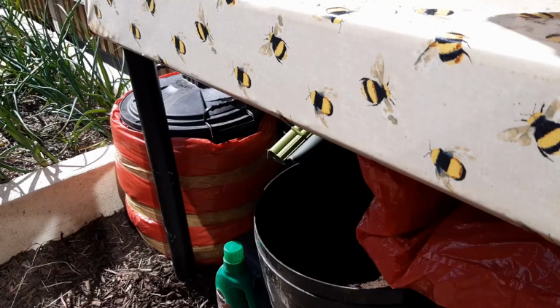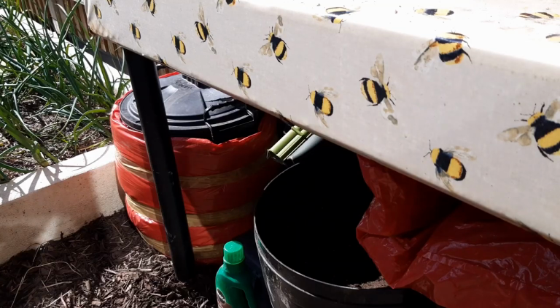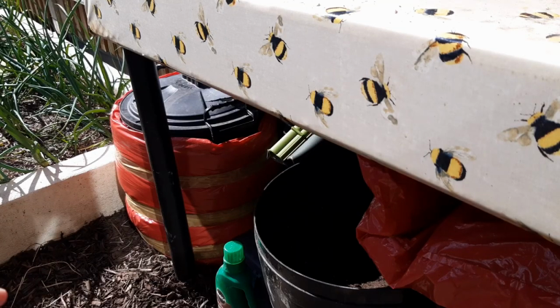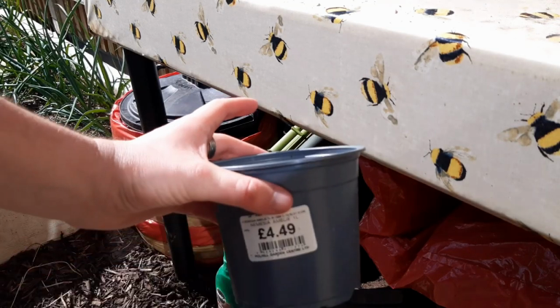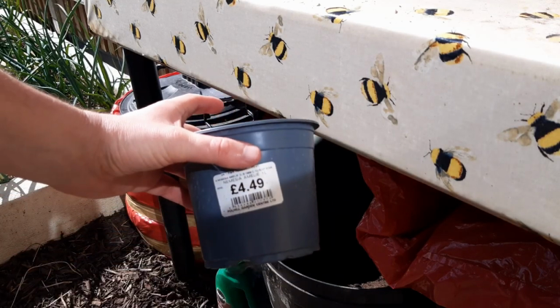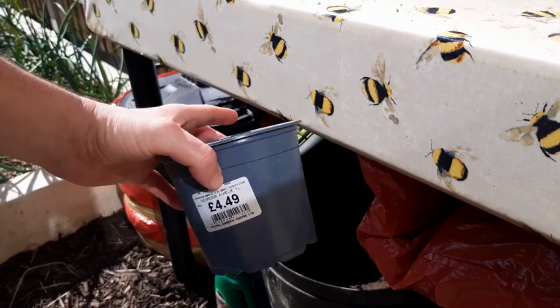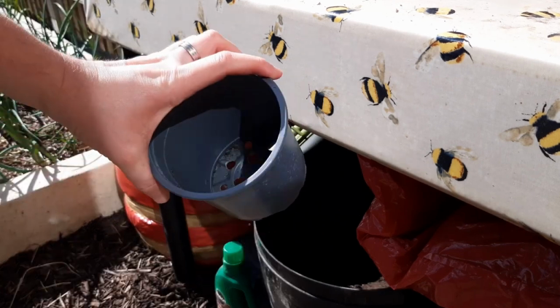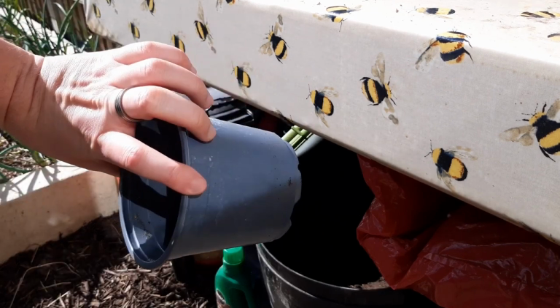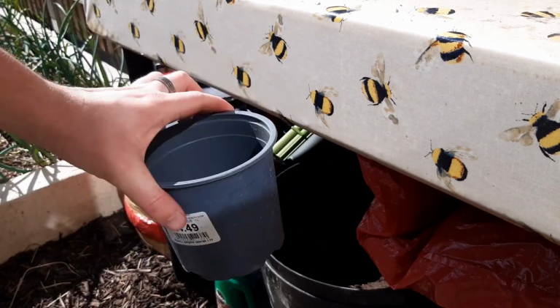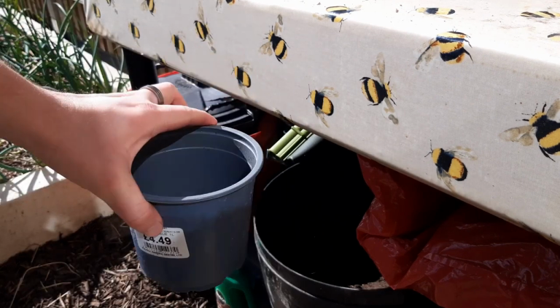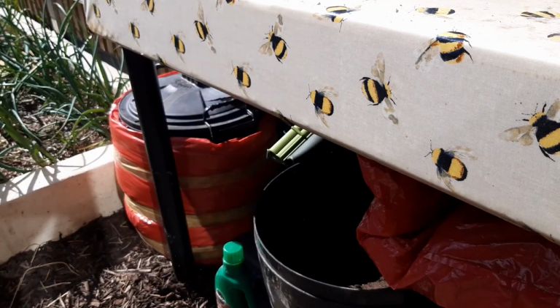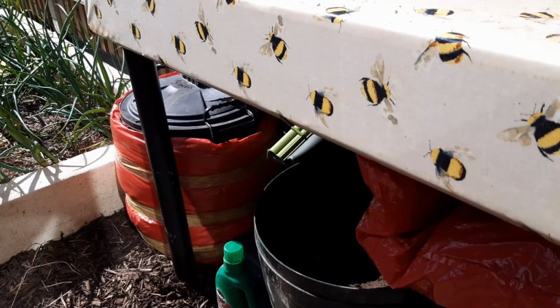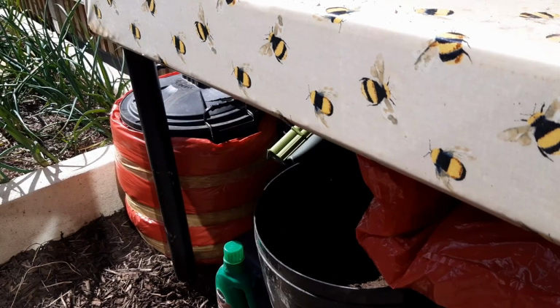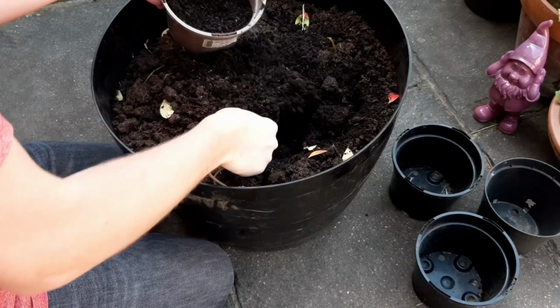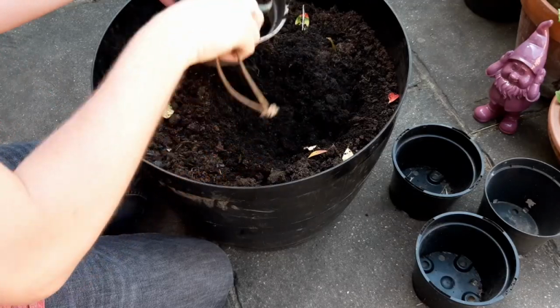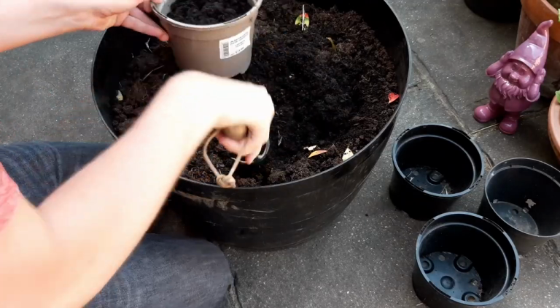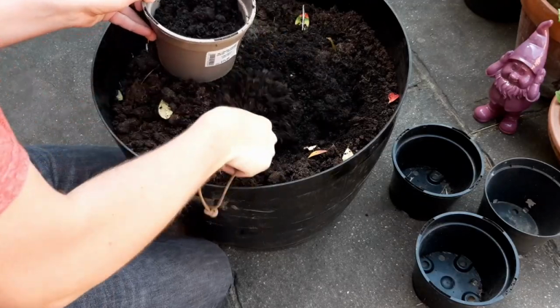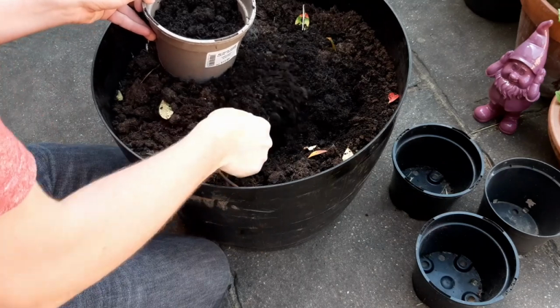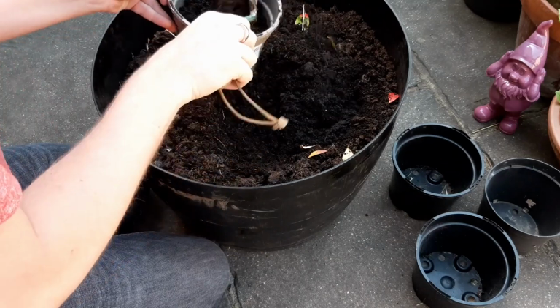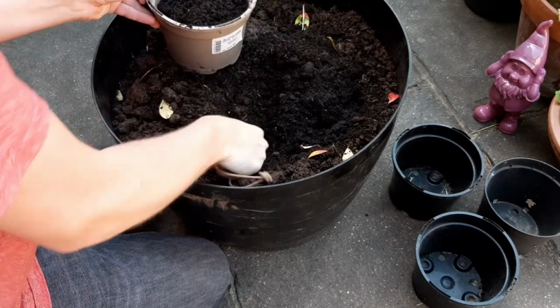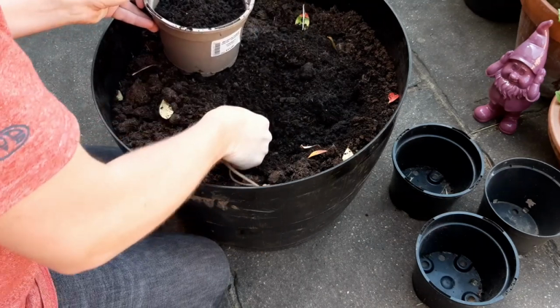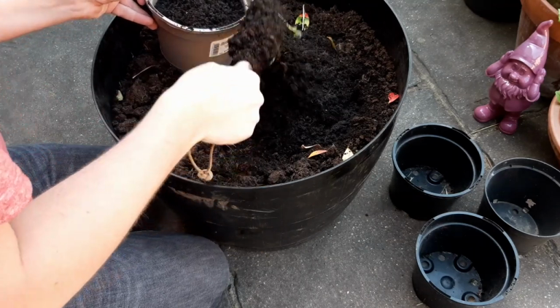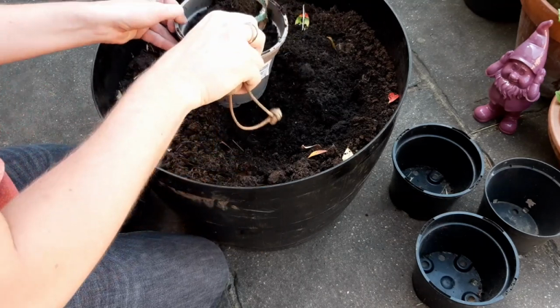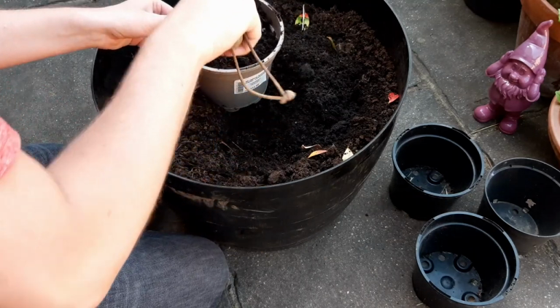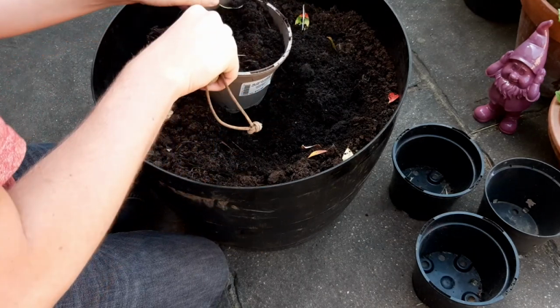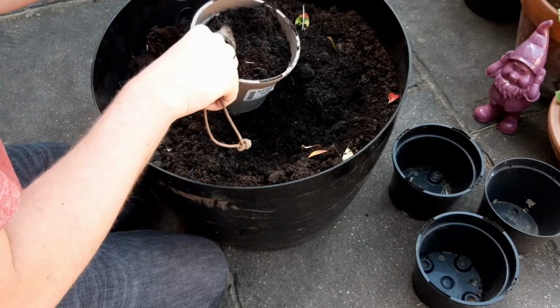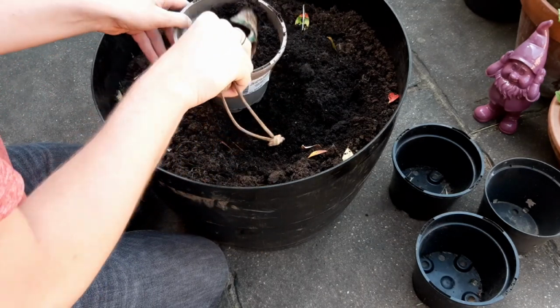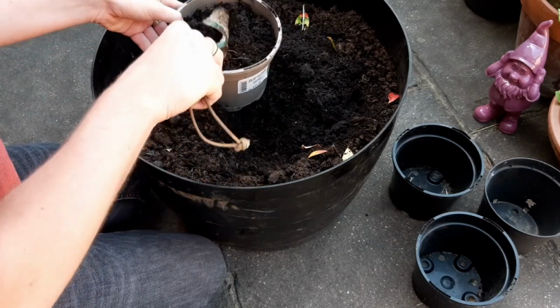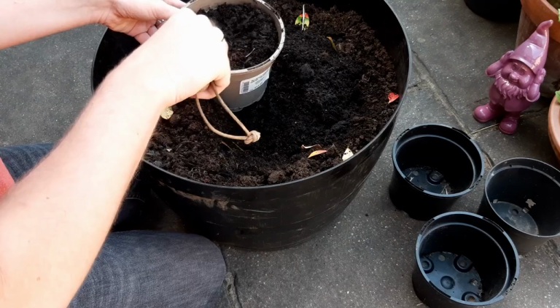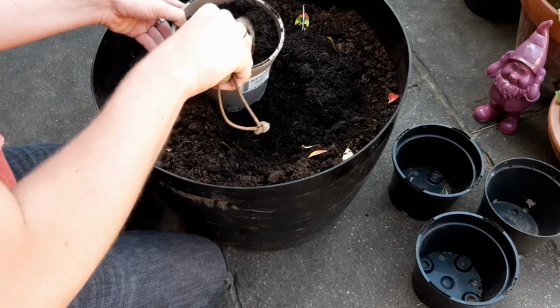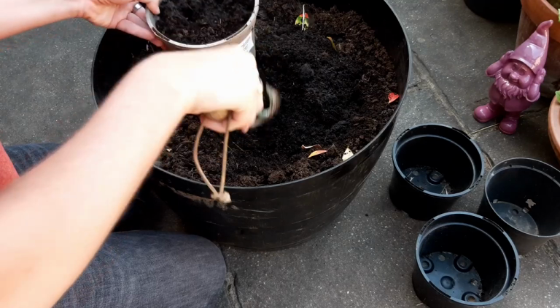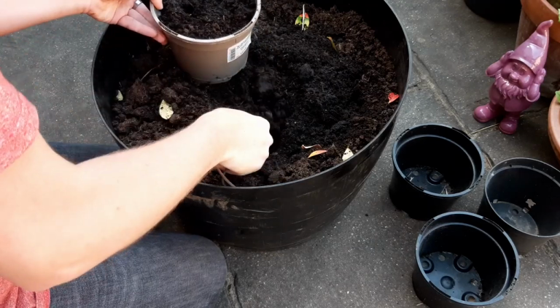The first step is to grab a pot. Something around this size will do the trick. If you choose something too small you'll need to repot it again as soon as the roots have filled it. If you pick something too large though then it'll be tricky to transplant it into the ground later.